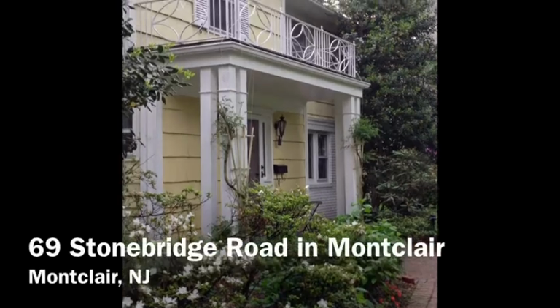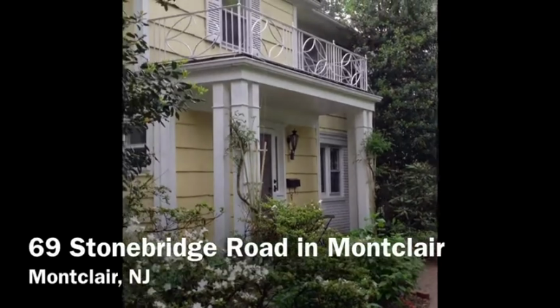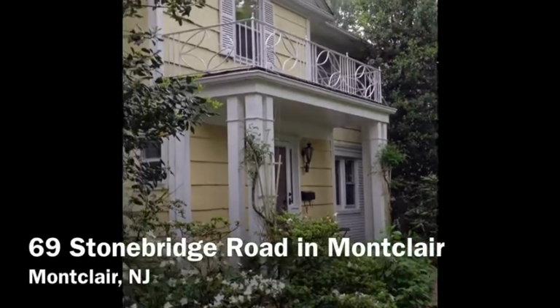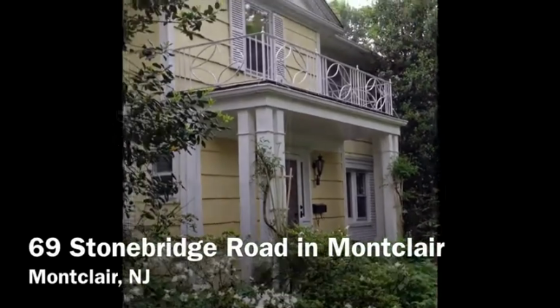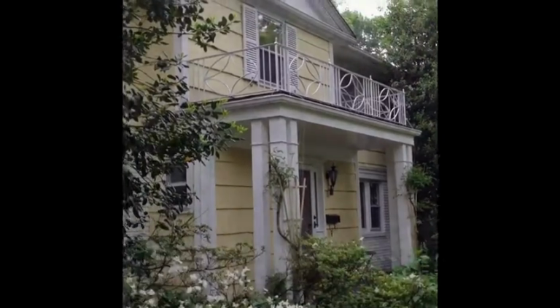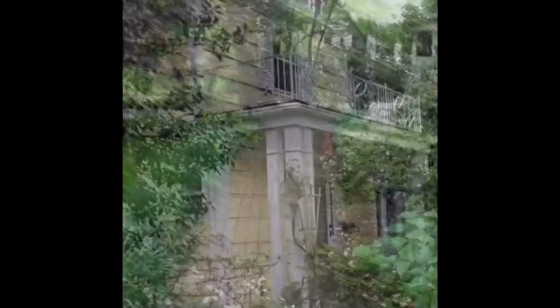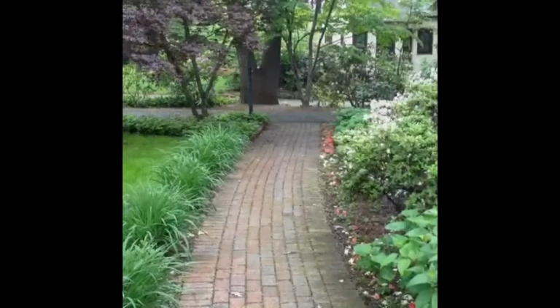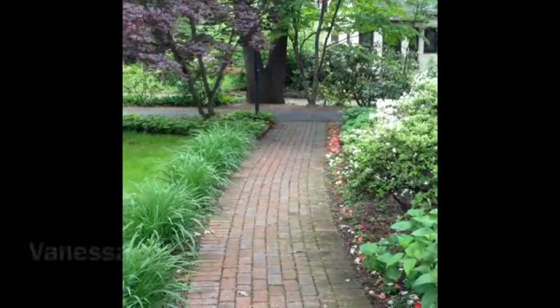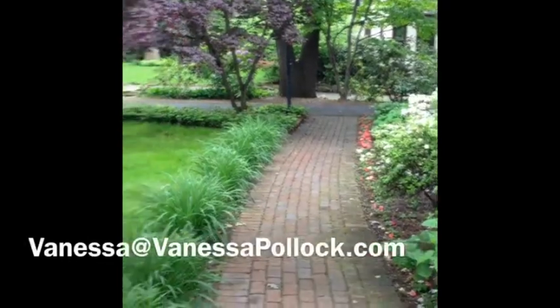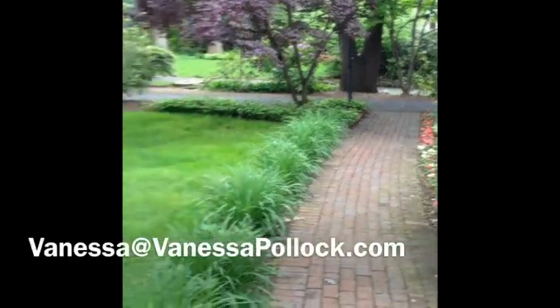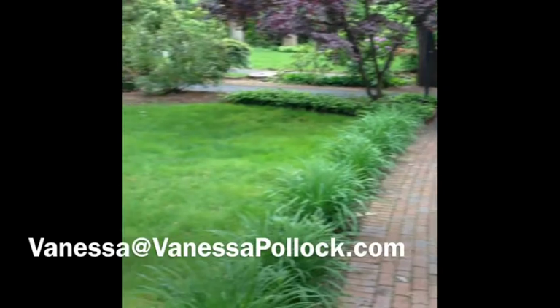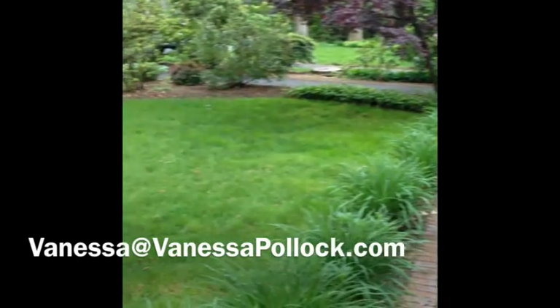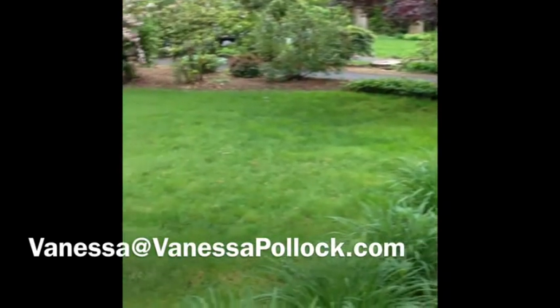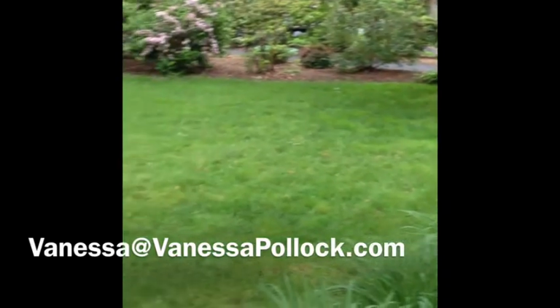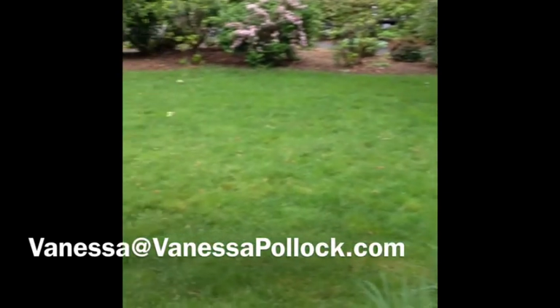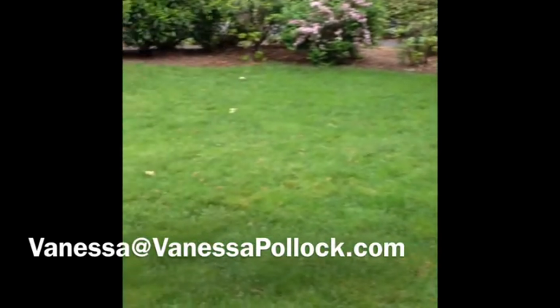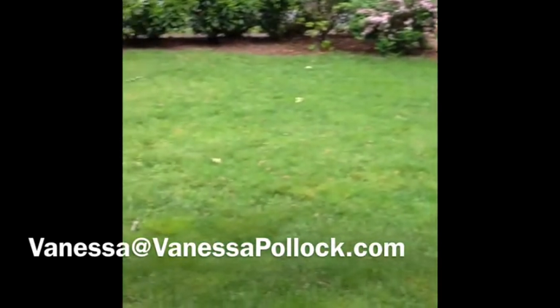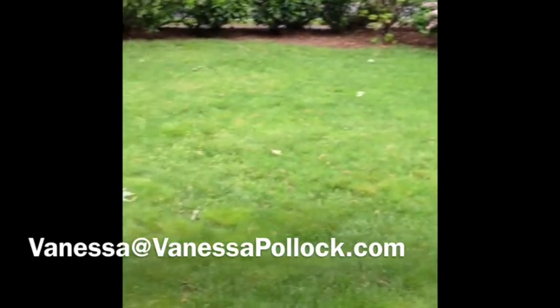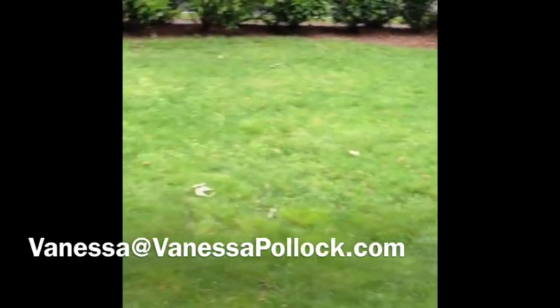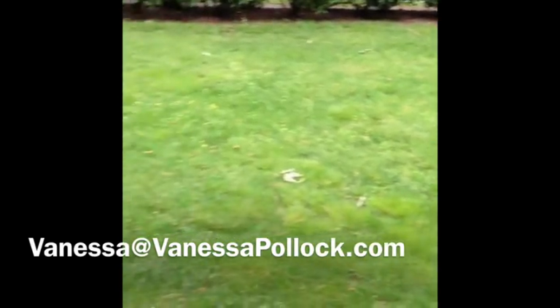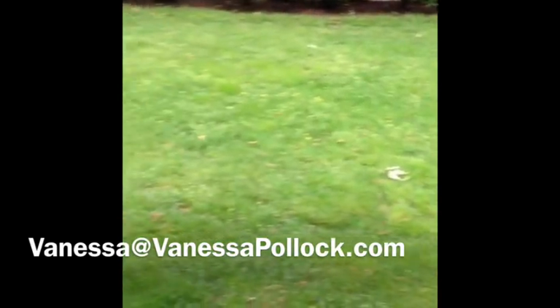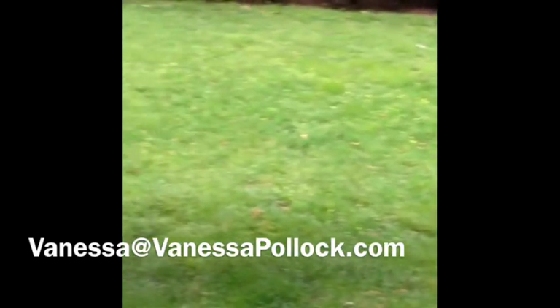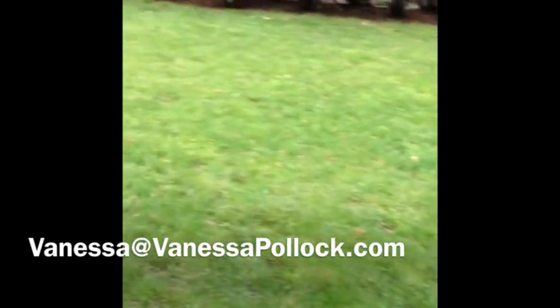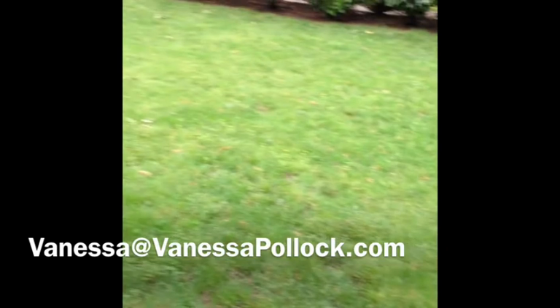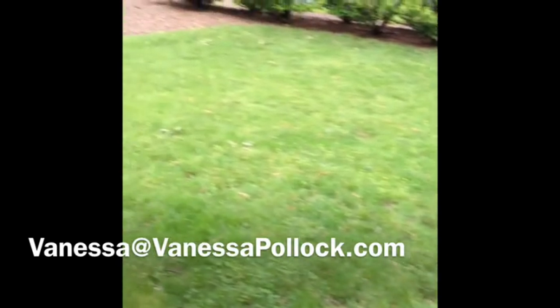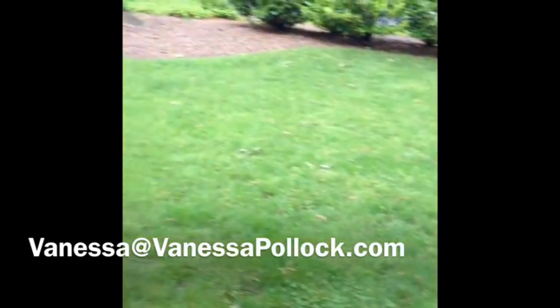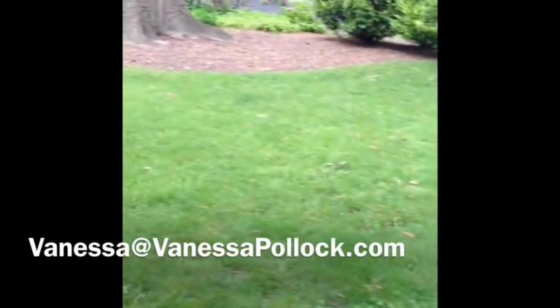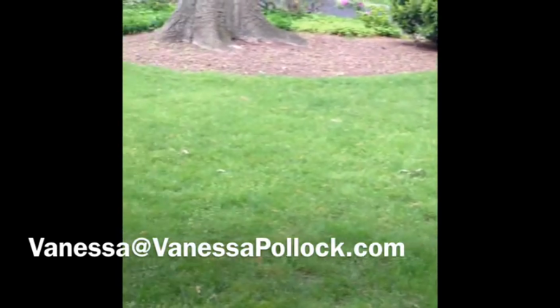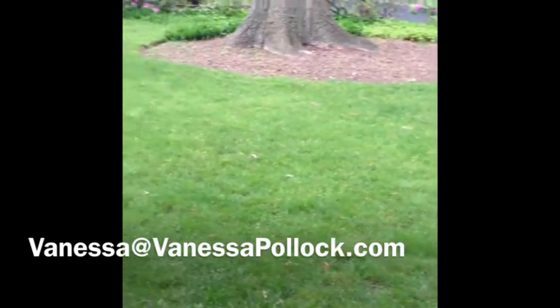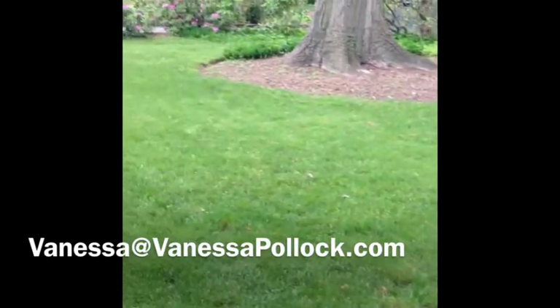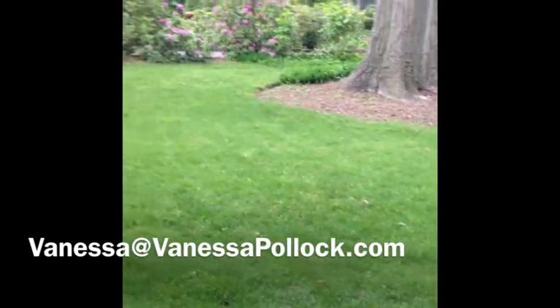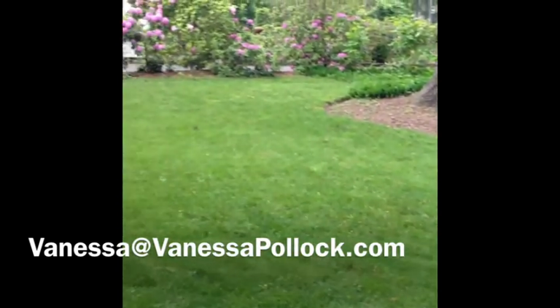Welcome to 69 Stonebridge Road in Montclair, New Jersey. This lovely home, nestled in the estate section of Montclair, sits on almost an acre of land.